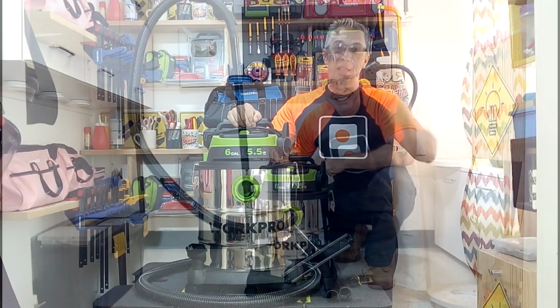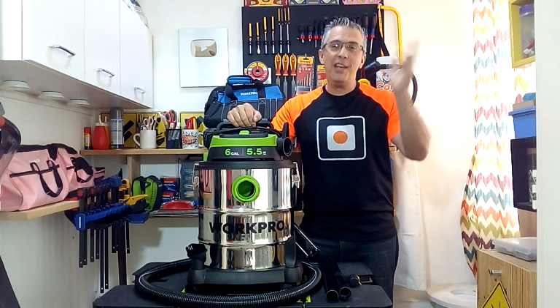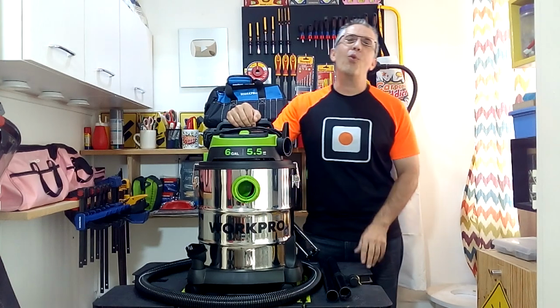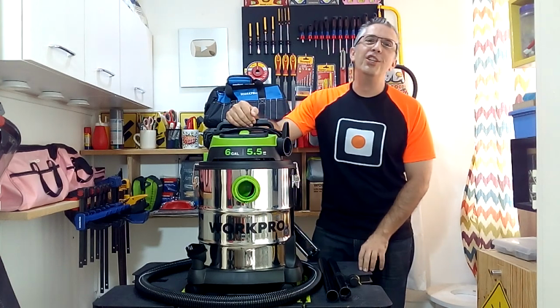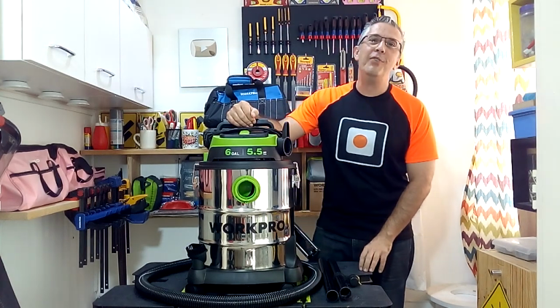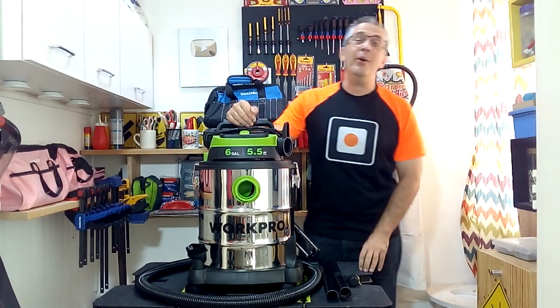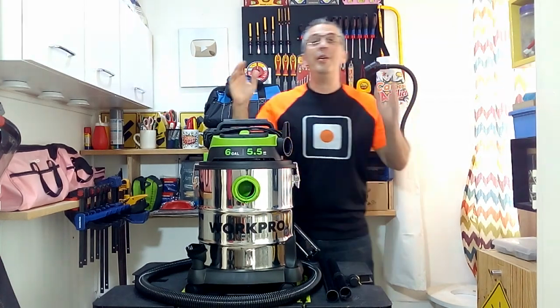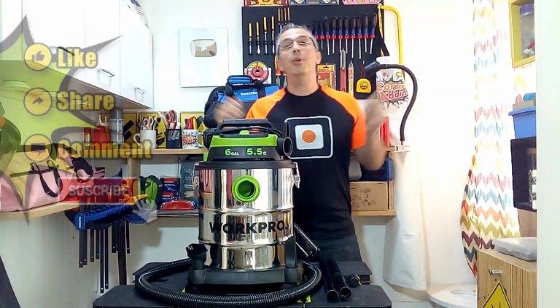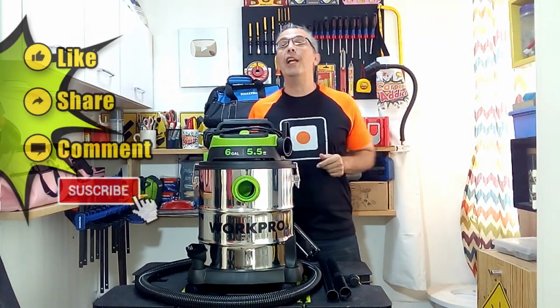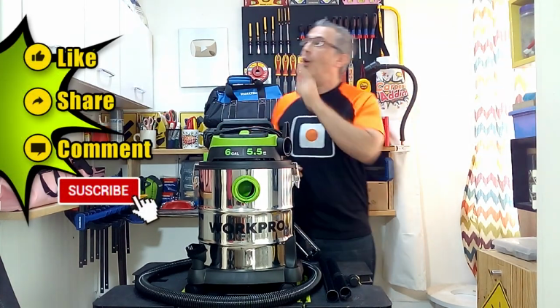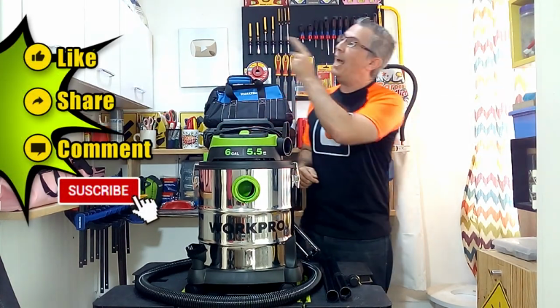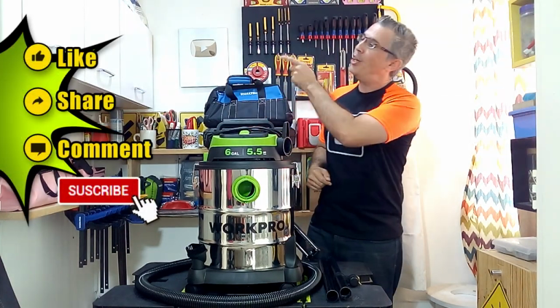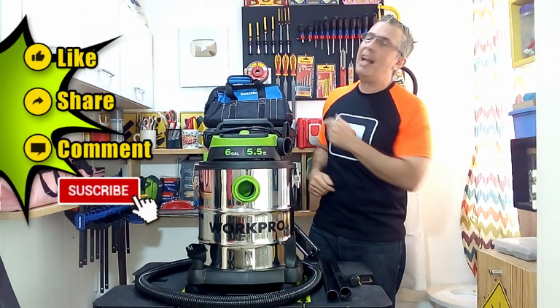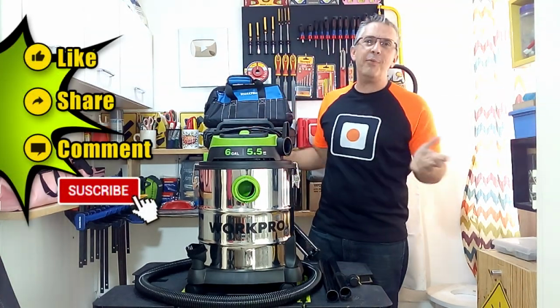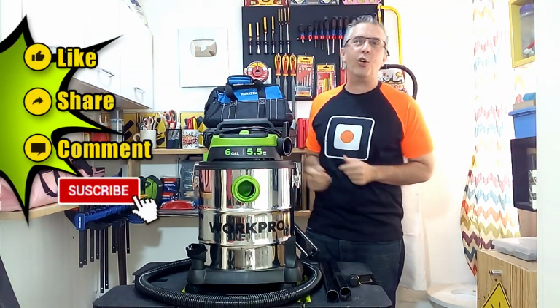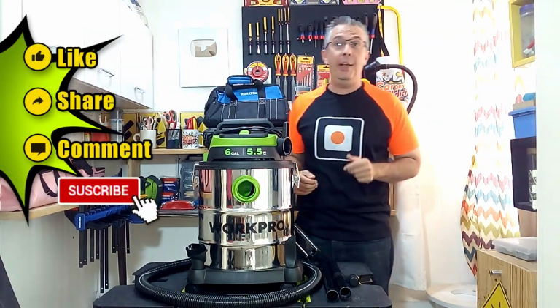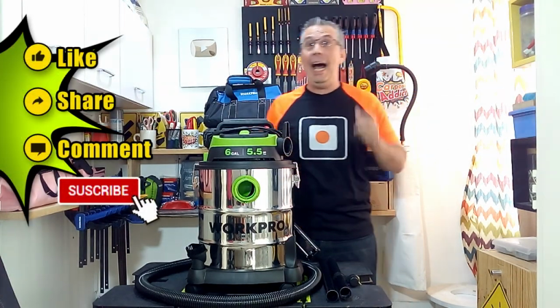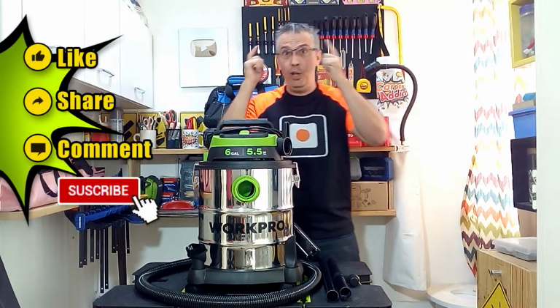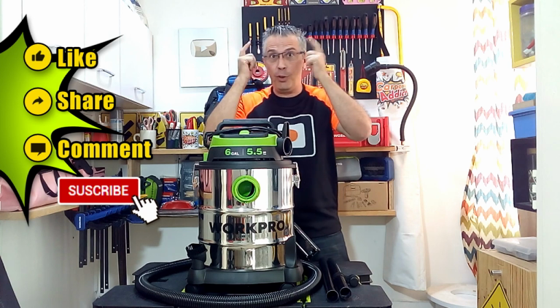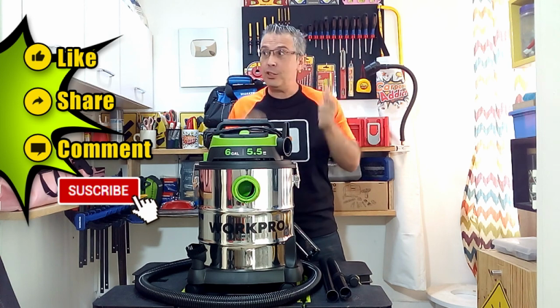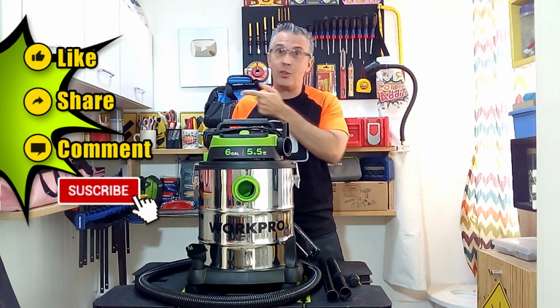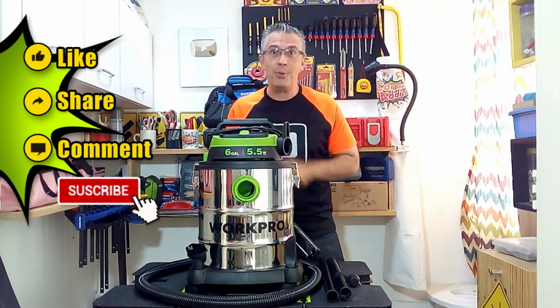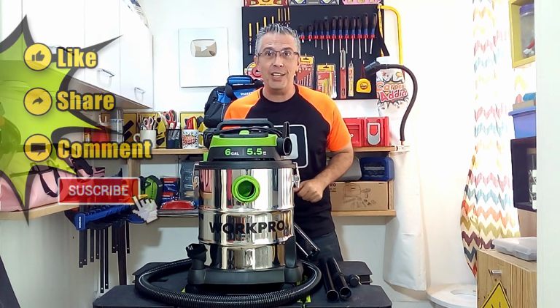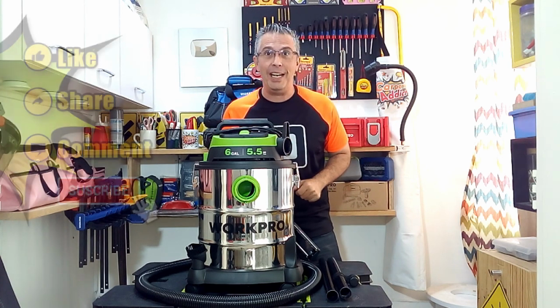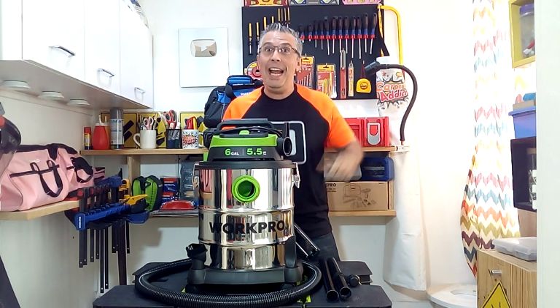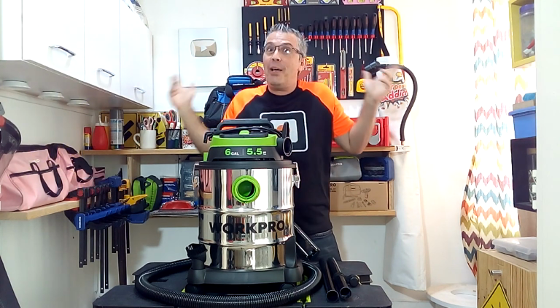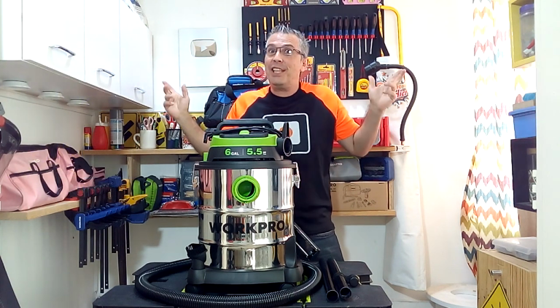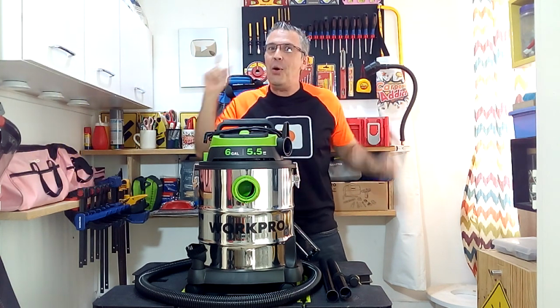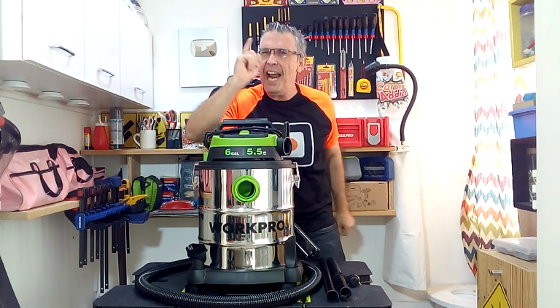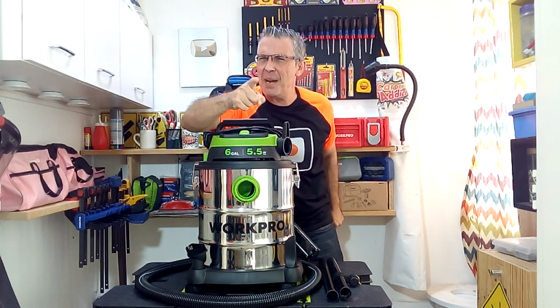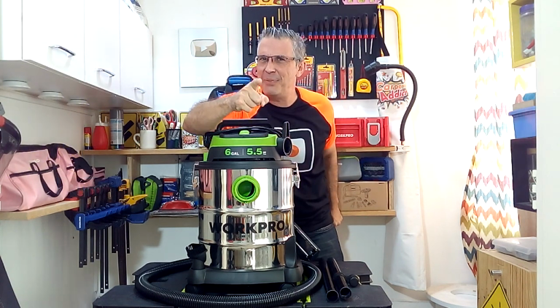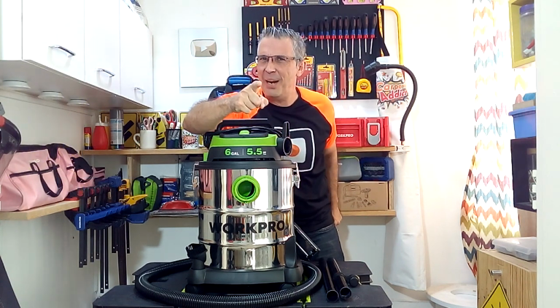Thank you for watching this video. Remember to click on like, share, and leave me your comment. Don't forget to subscribe to my channel, and I will see you in my next video.